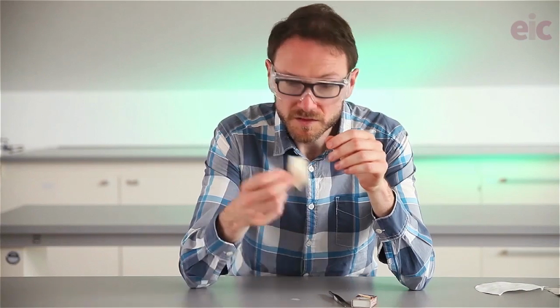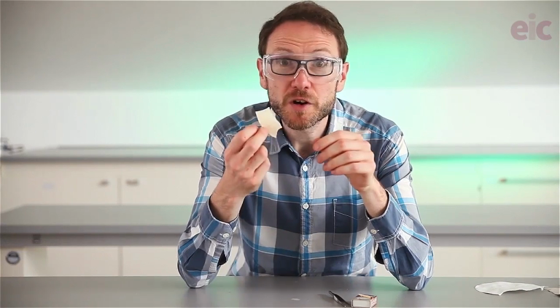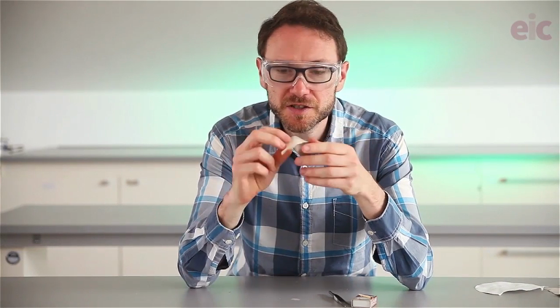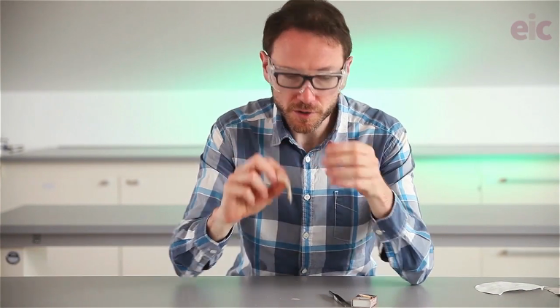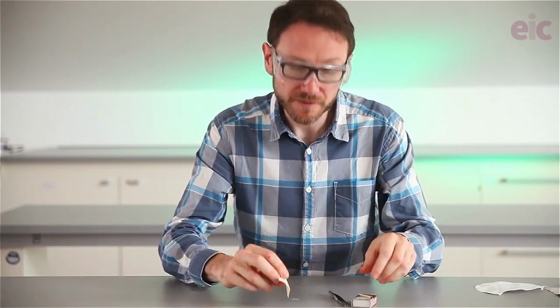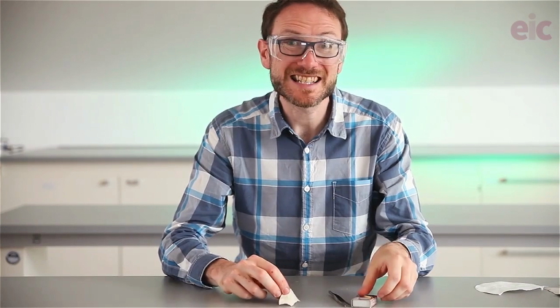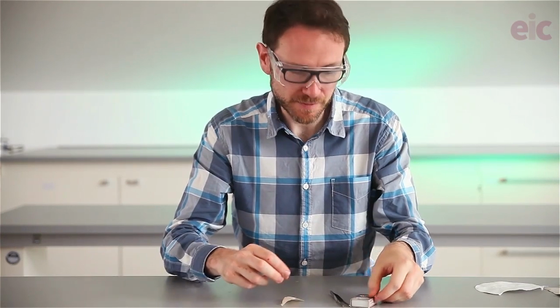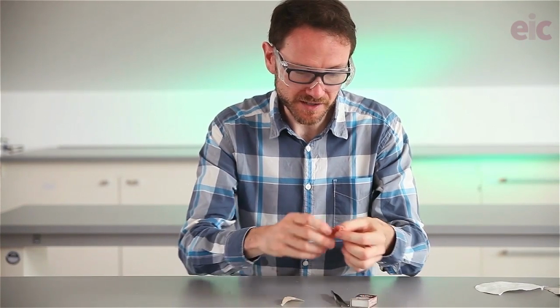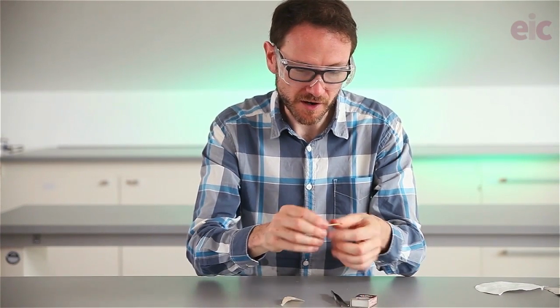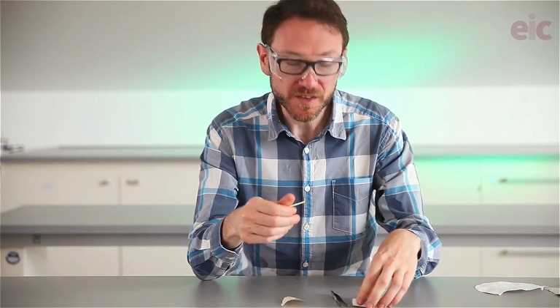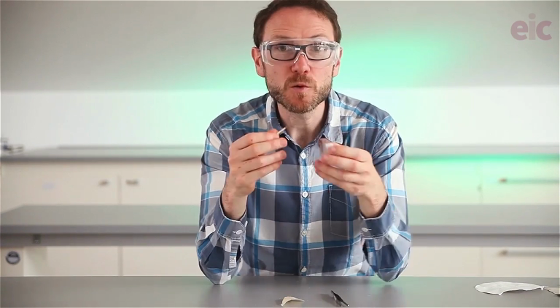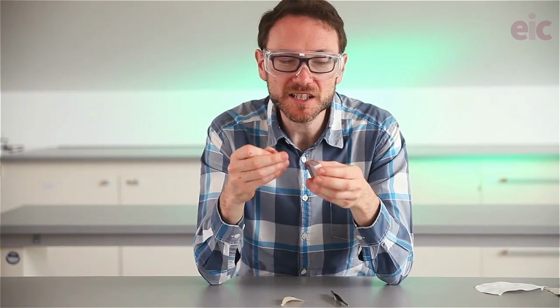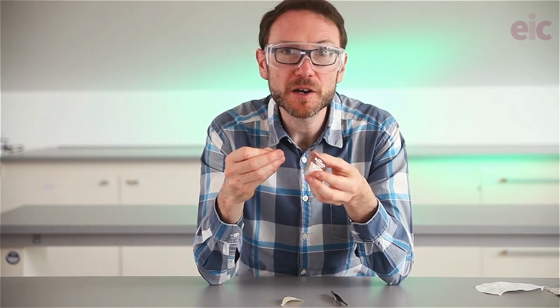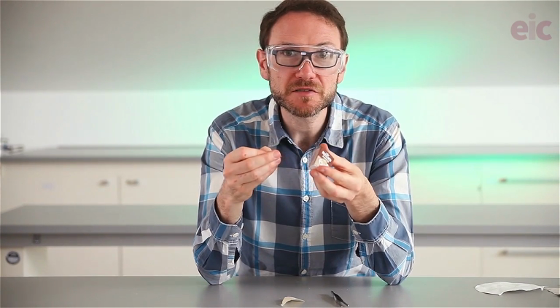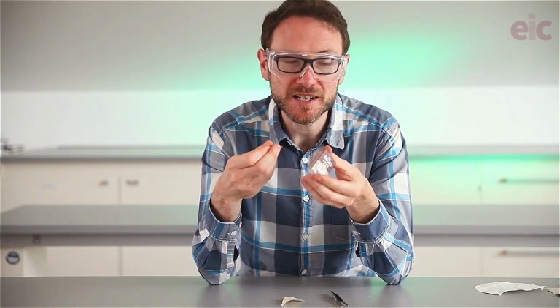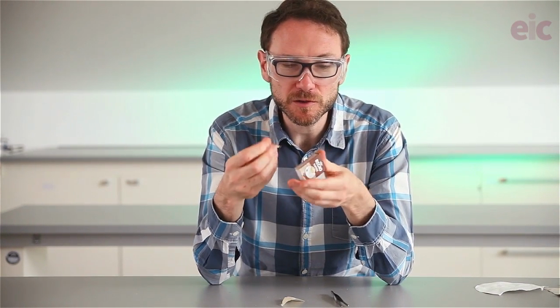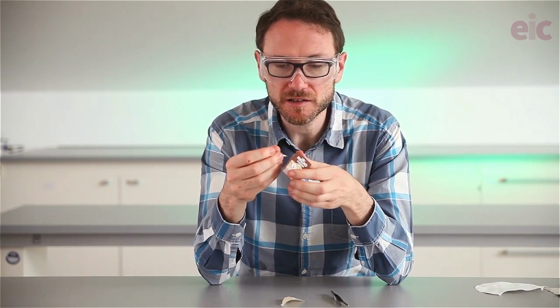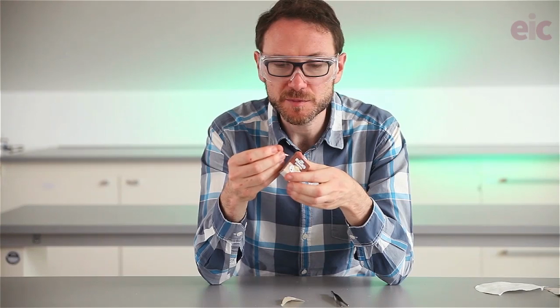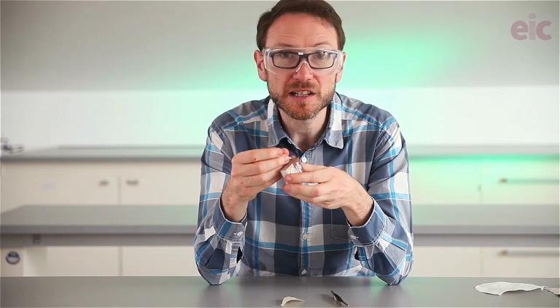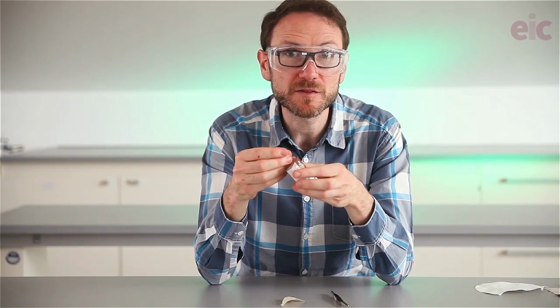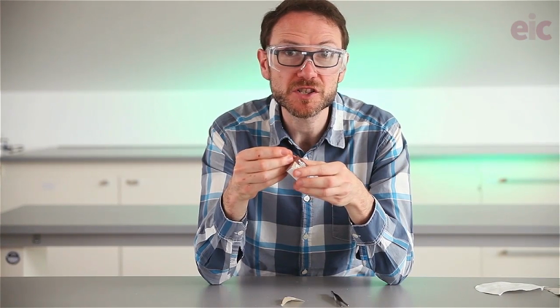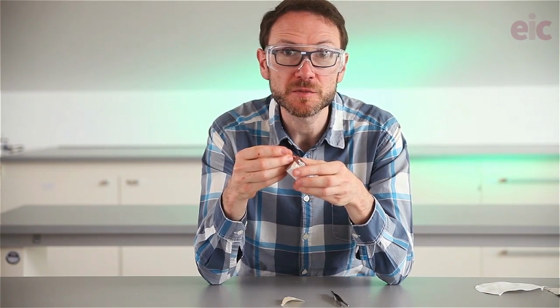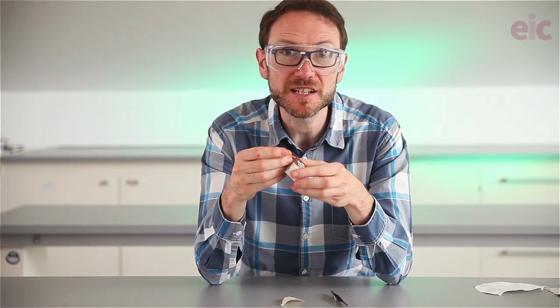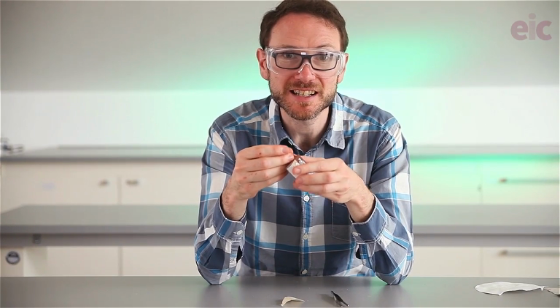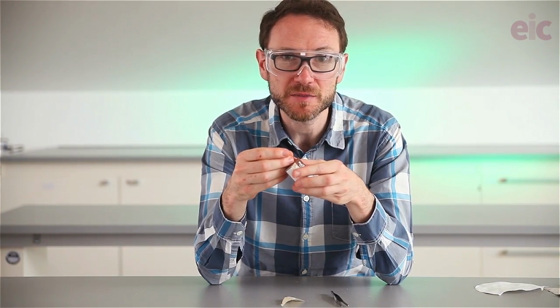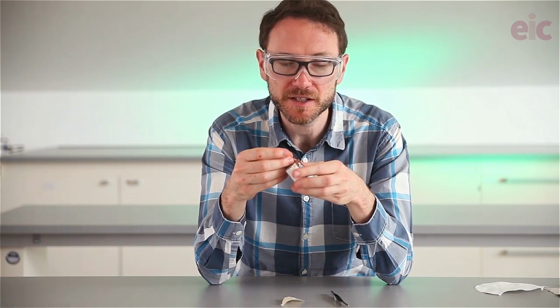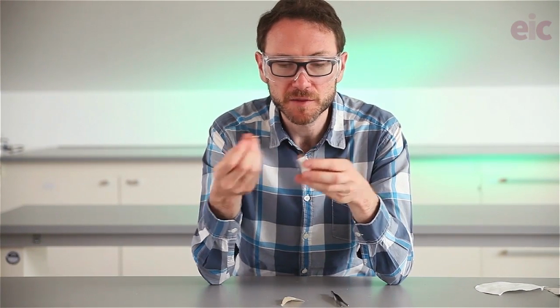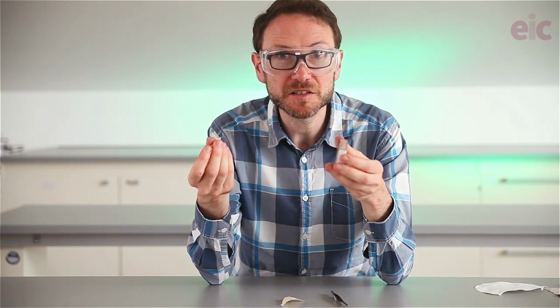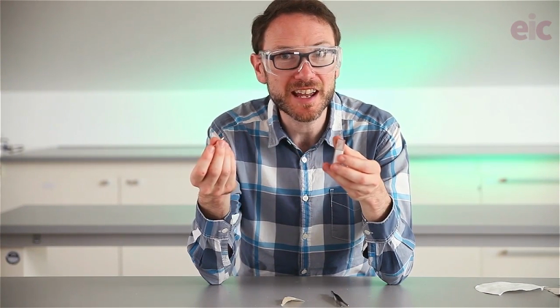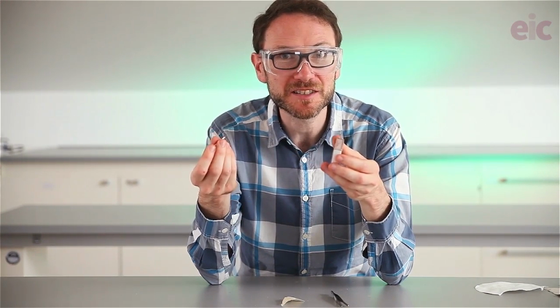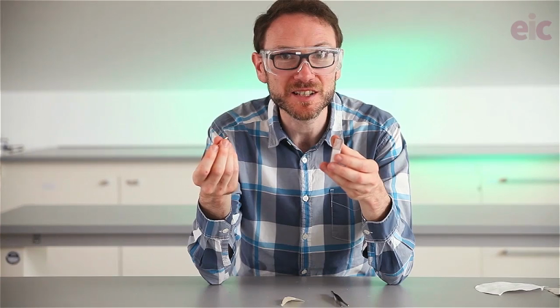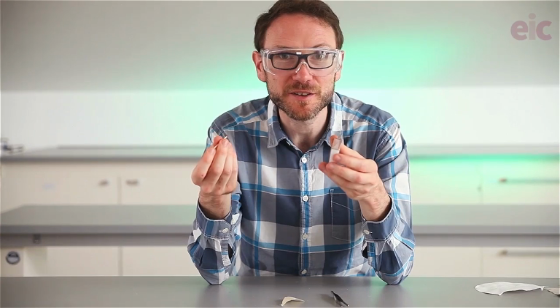Don't try to store your paper for extended periods of time. It will decompose and will also likely absorb a little bit of moisture from the humidity in the atmosphere. But who's going to hang on to something this fun?